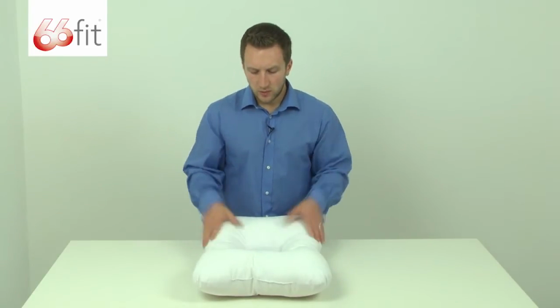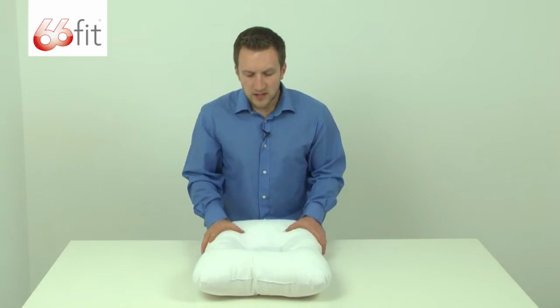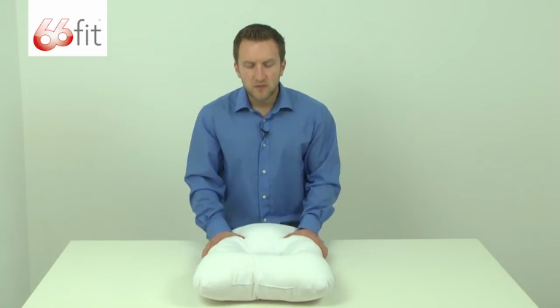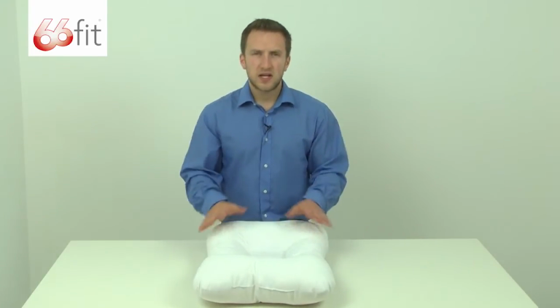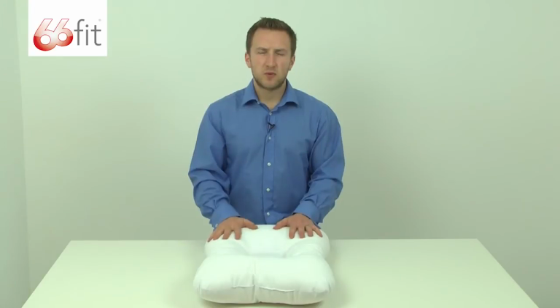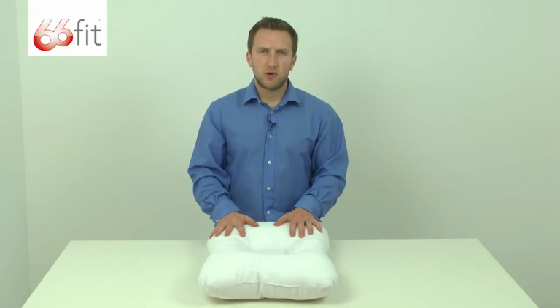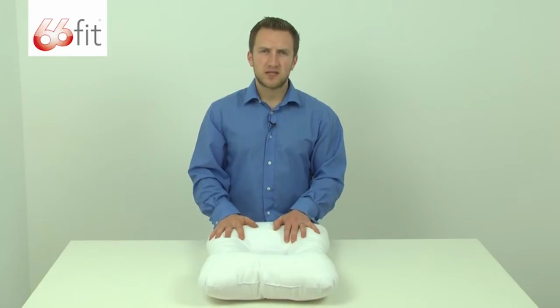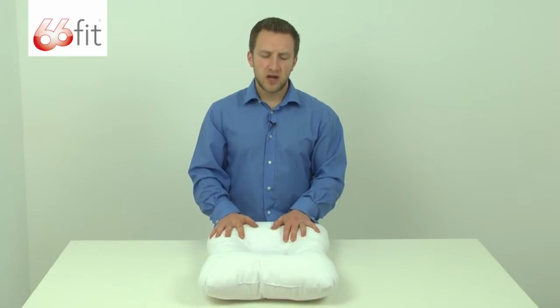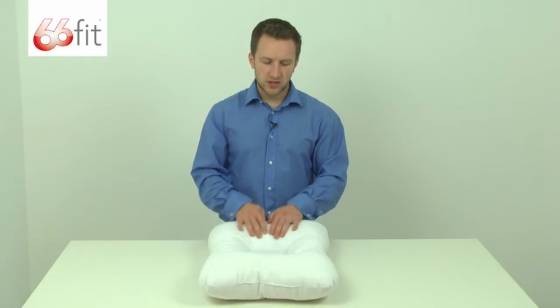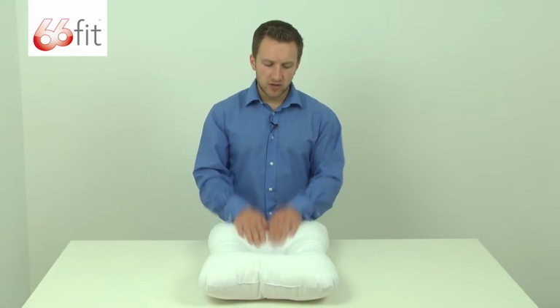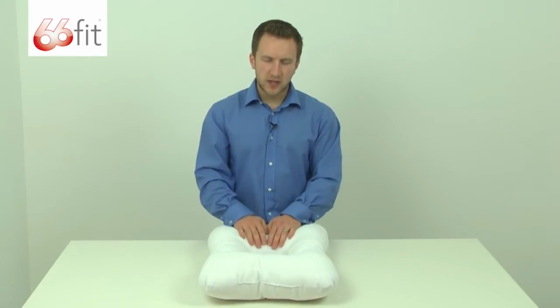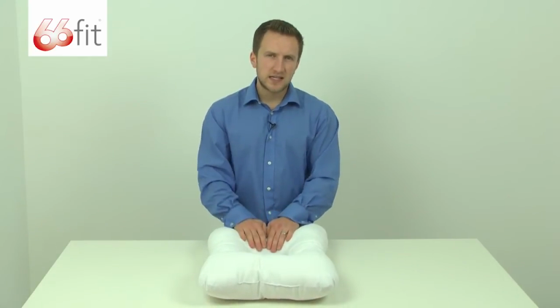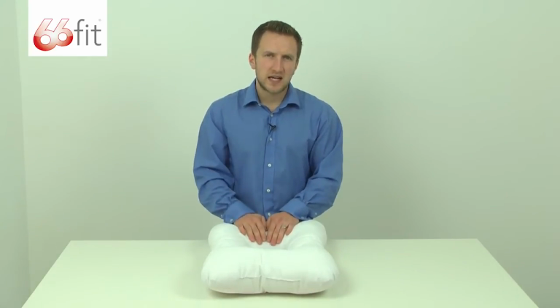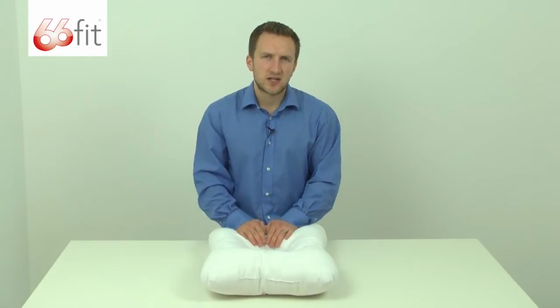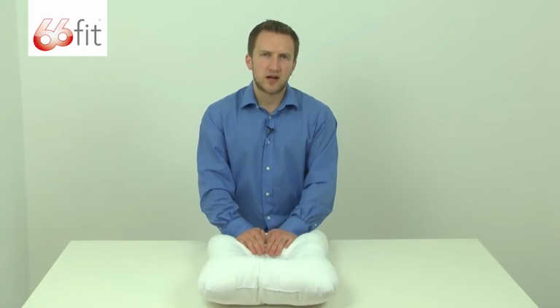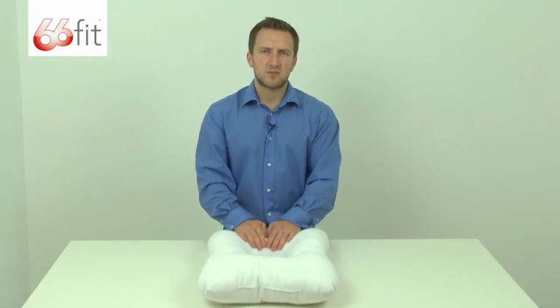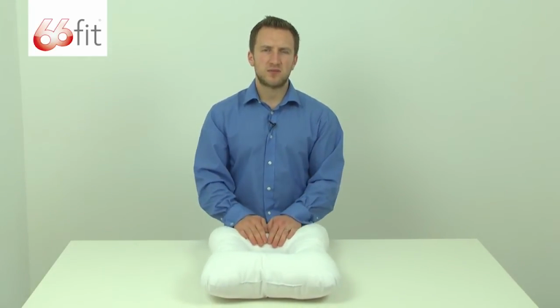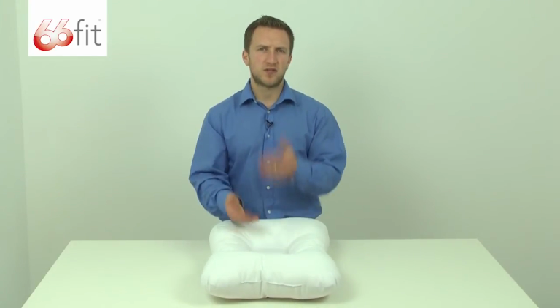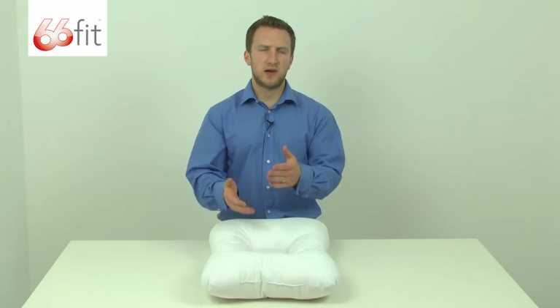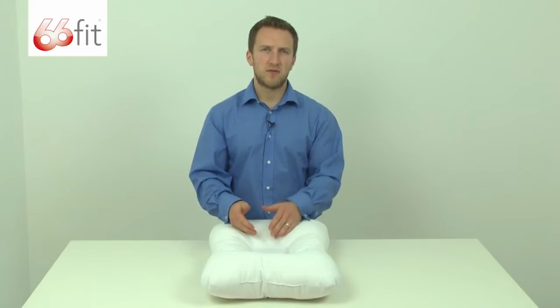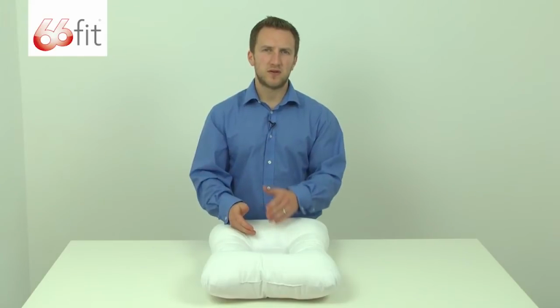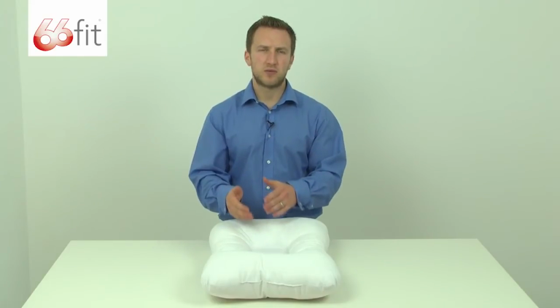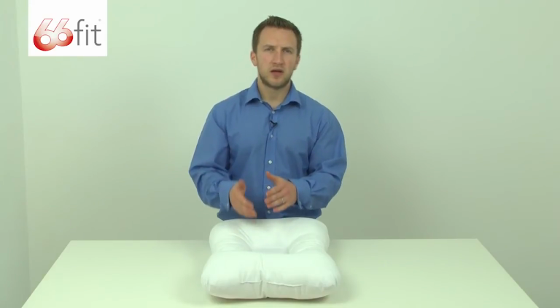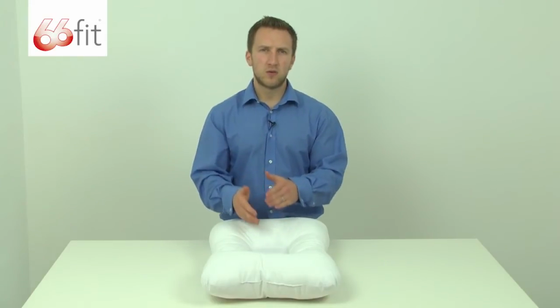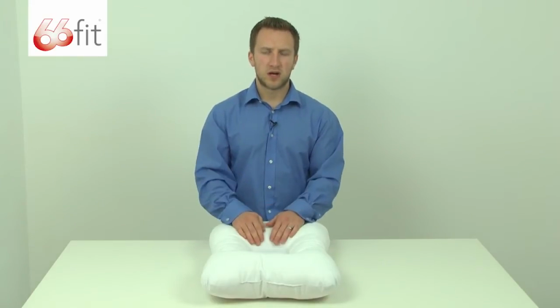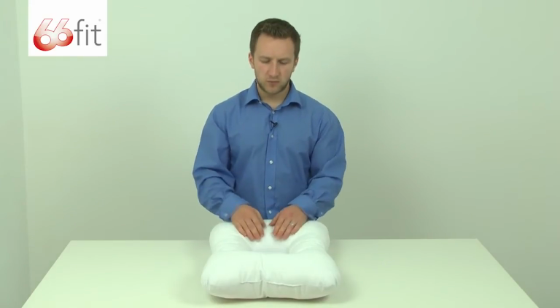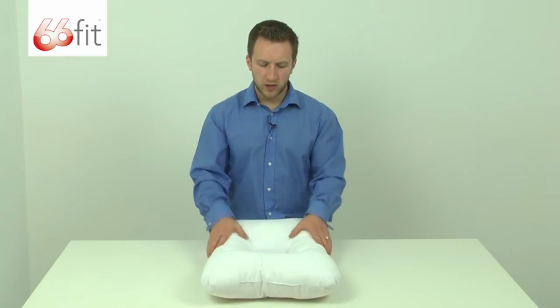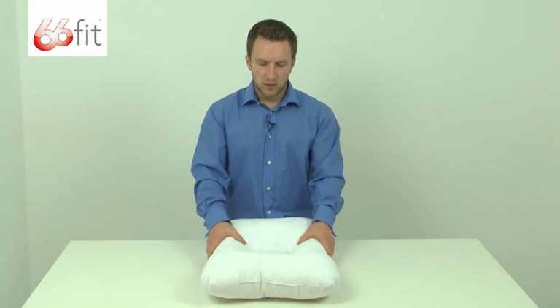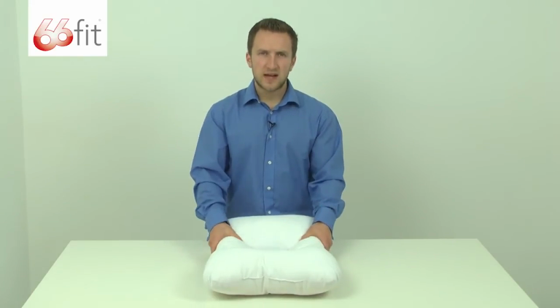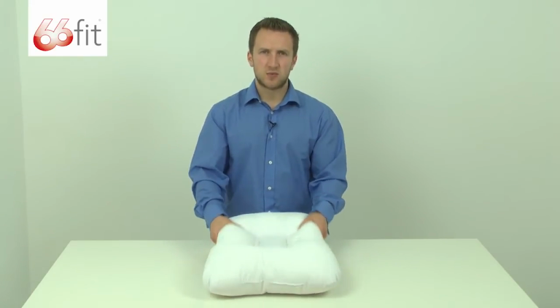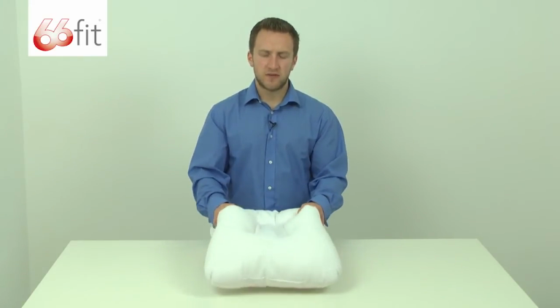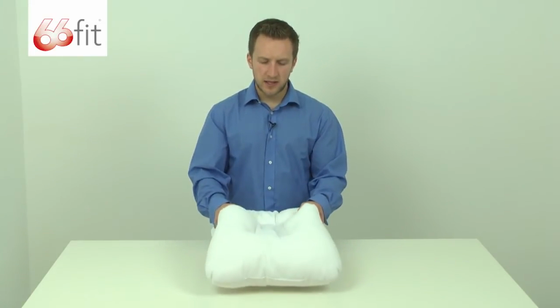The pillow itself is filled with polyester fibres, so it's really quick and easy to get used to. Sometimes if you've changed your pillow it feels a little bit awkward and uncomfortable, but you will adapt to this one very quickly.